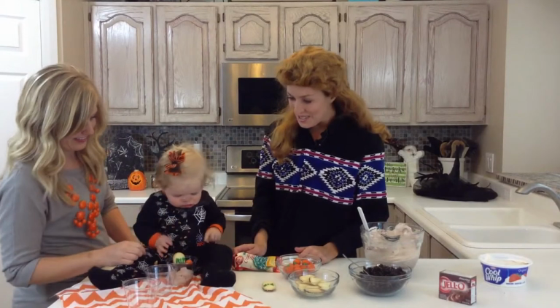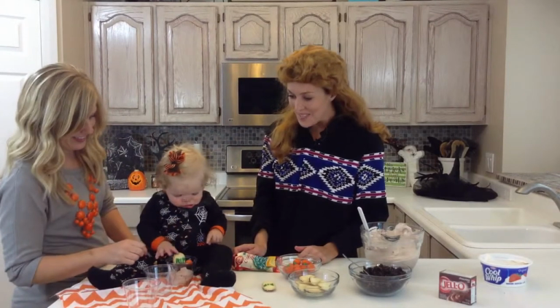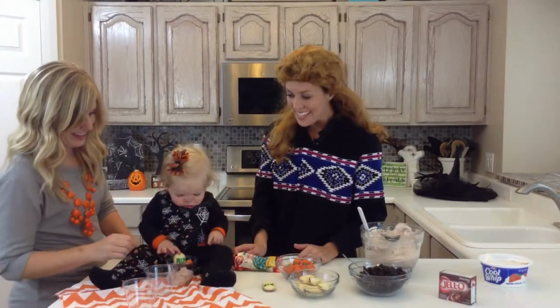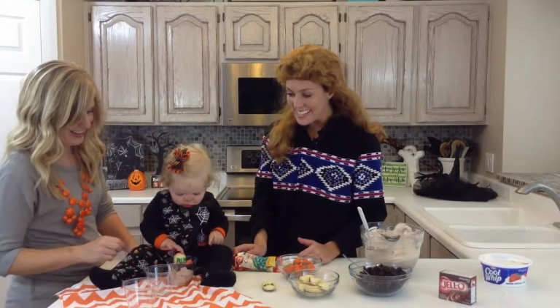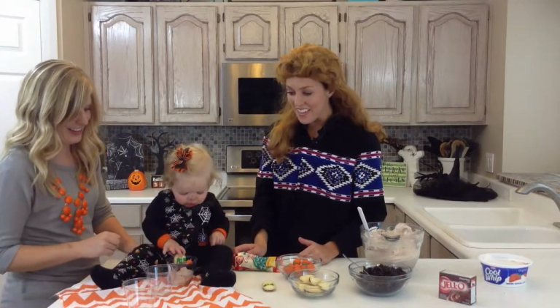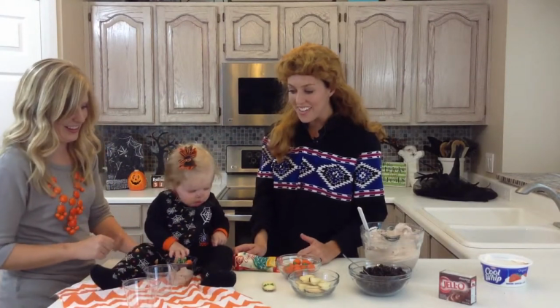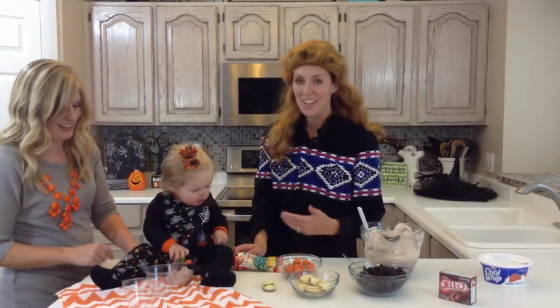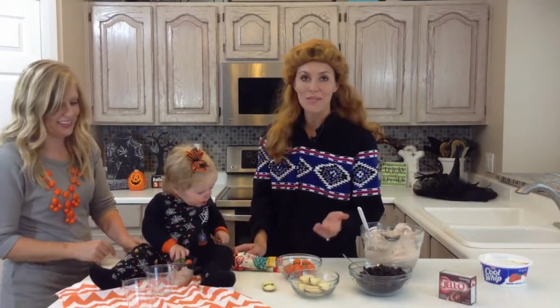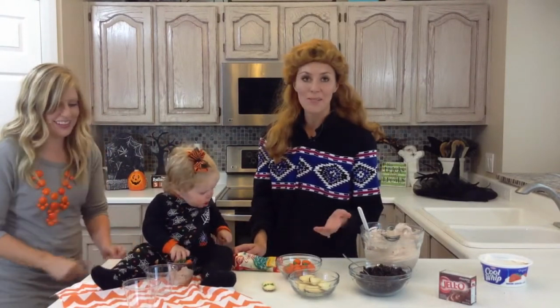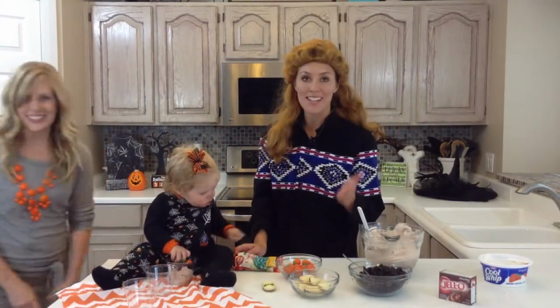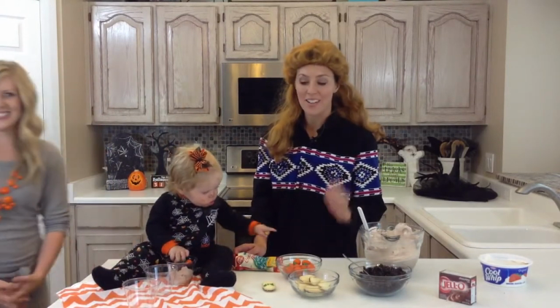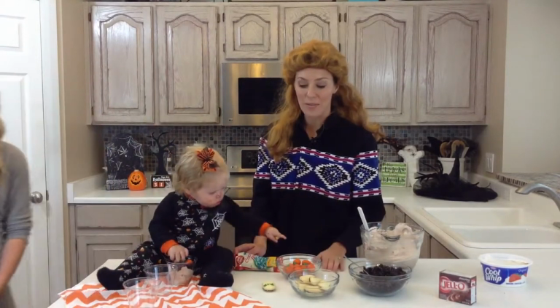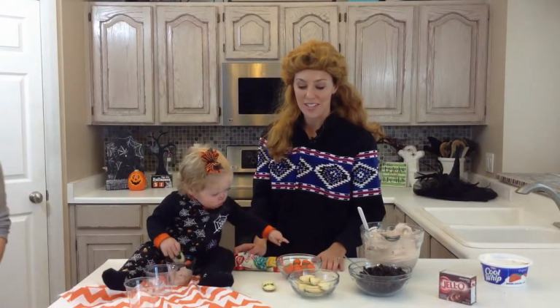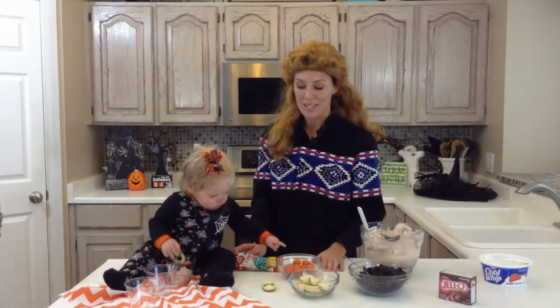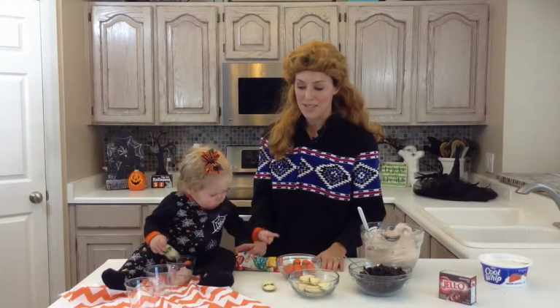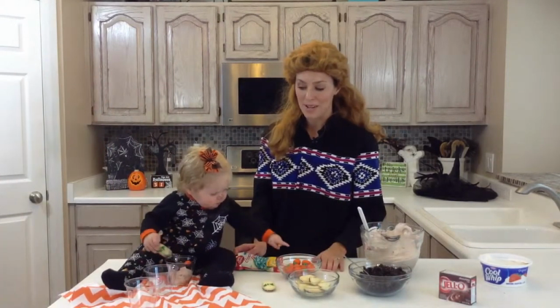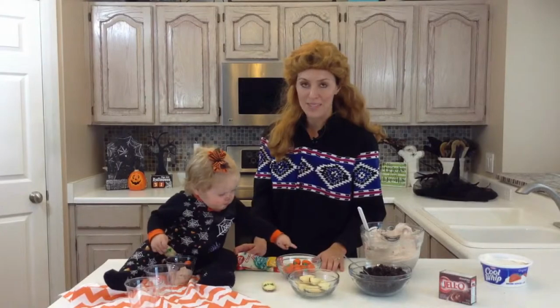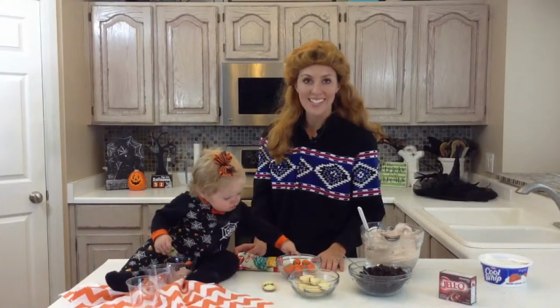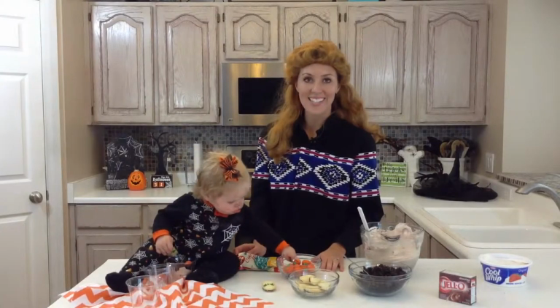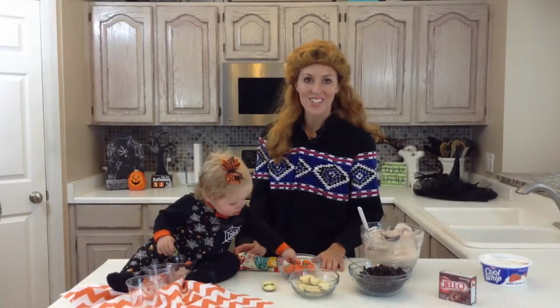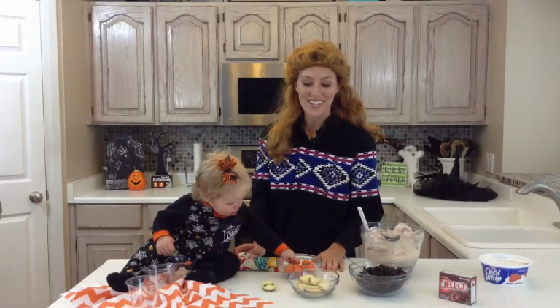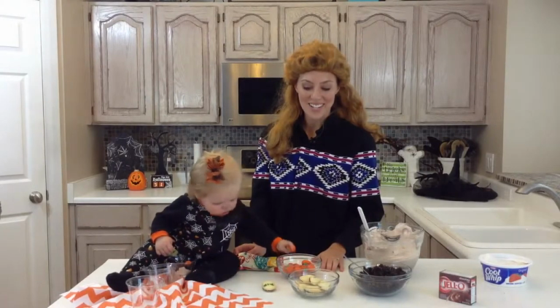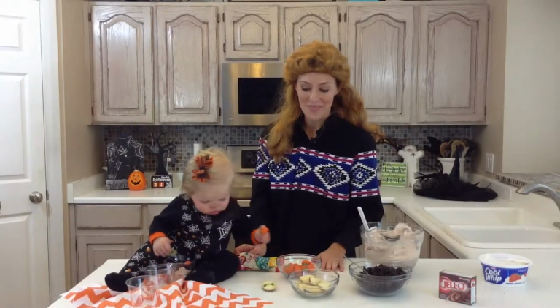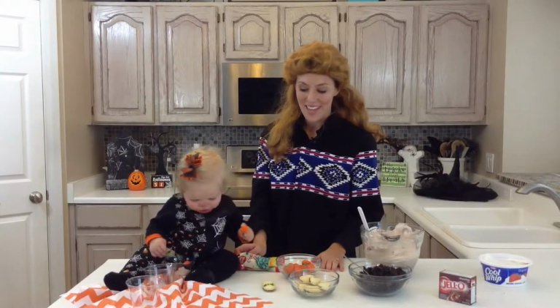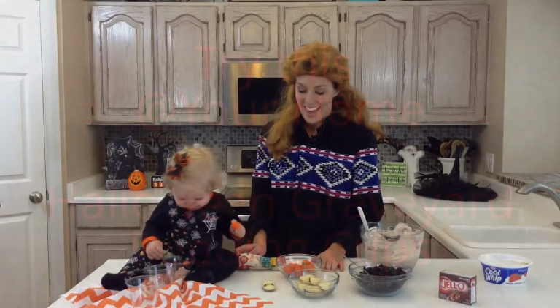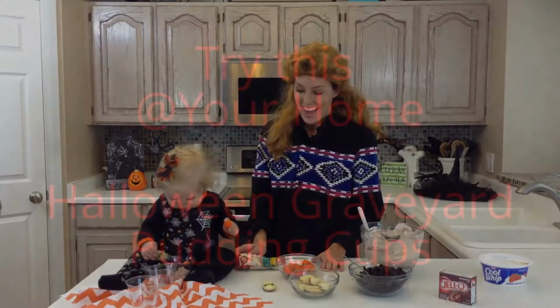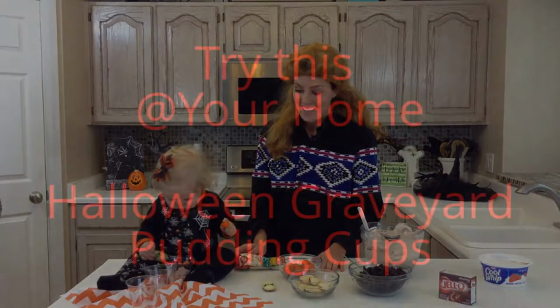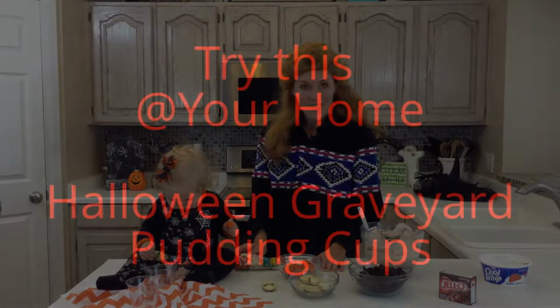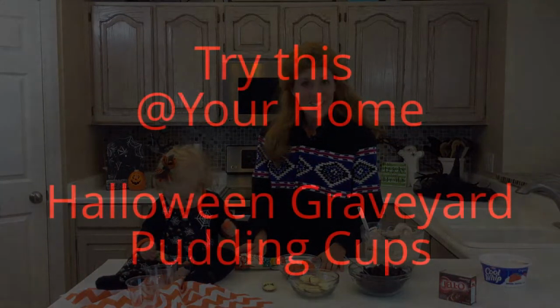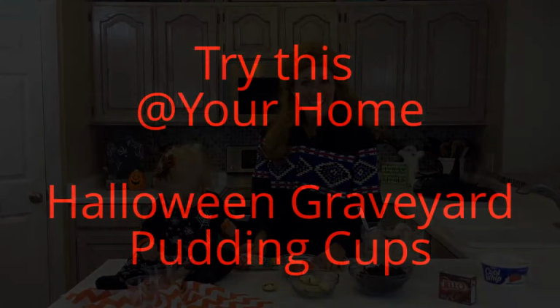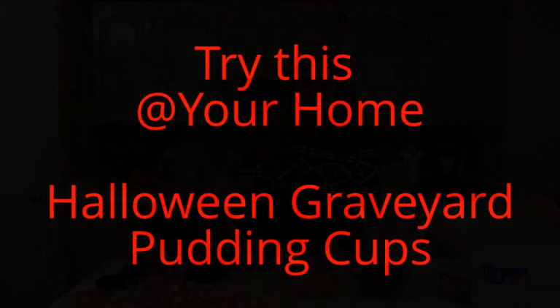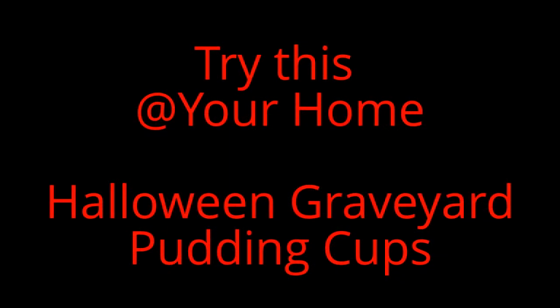You can find this and other Halloween recipes and other family-friendly recipes on our website, SixSistersStuff.com. Thanks for tuning in. Bye.